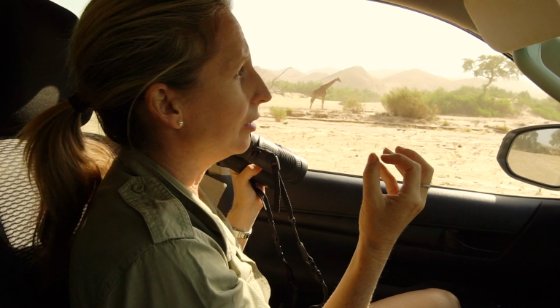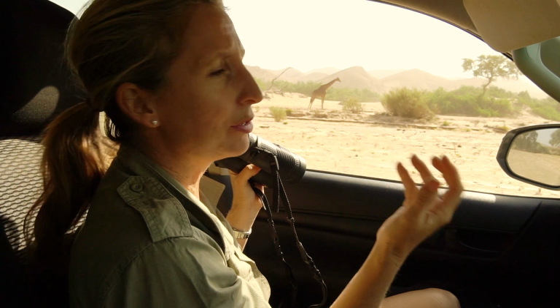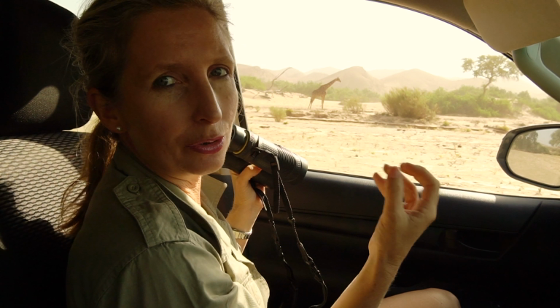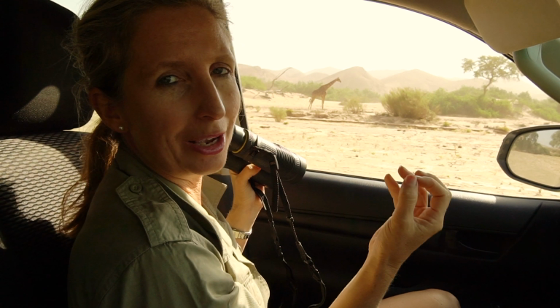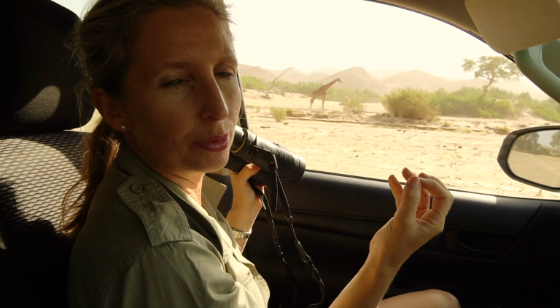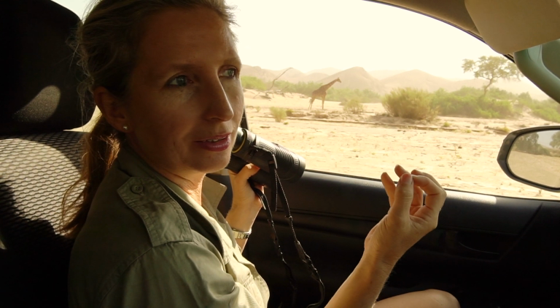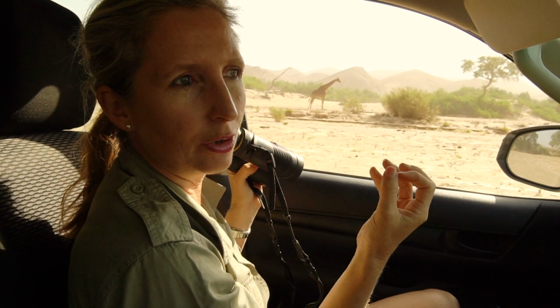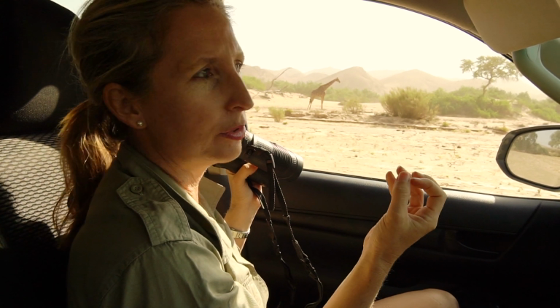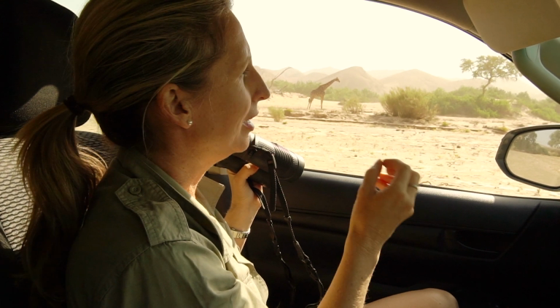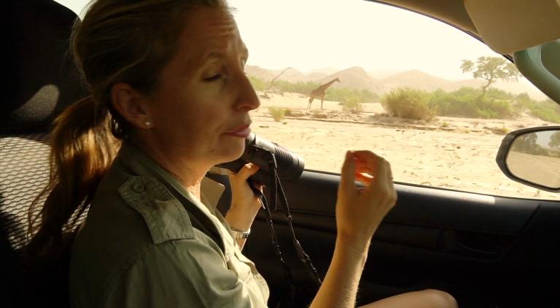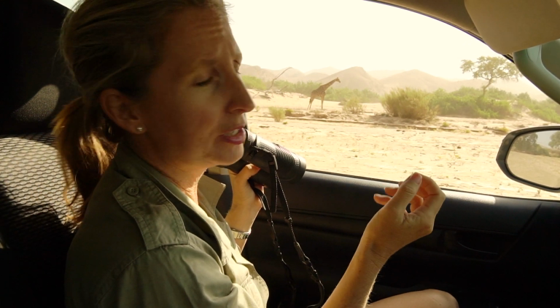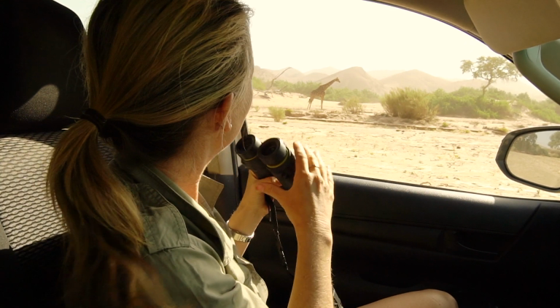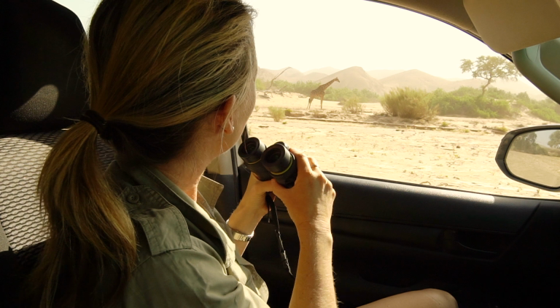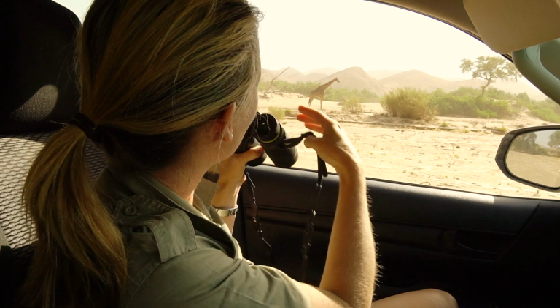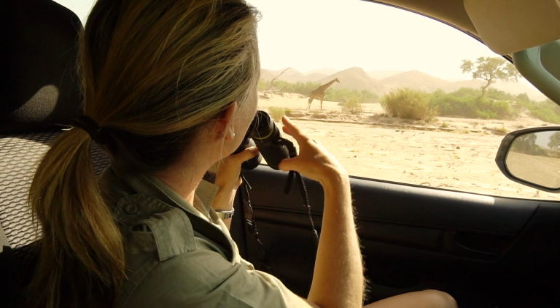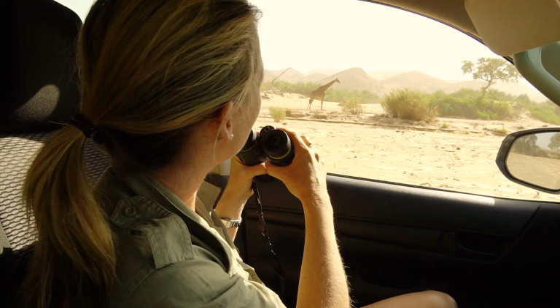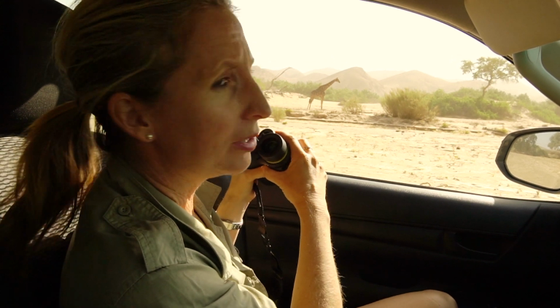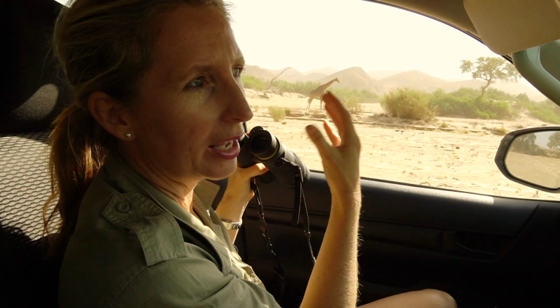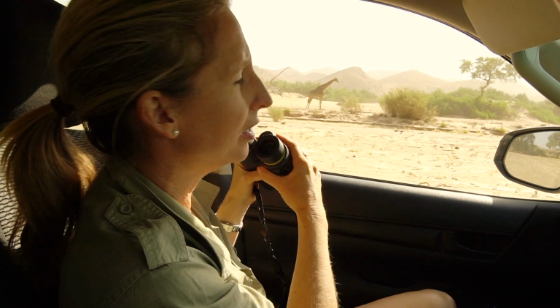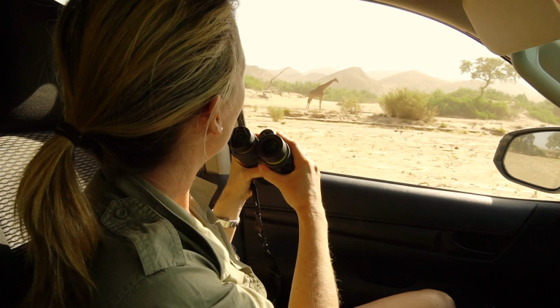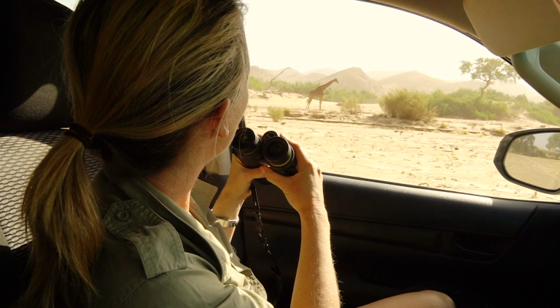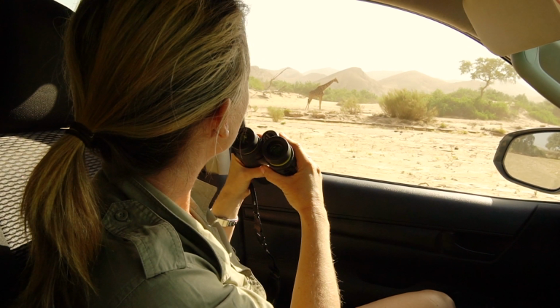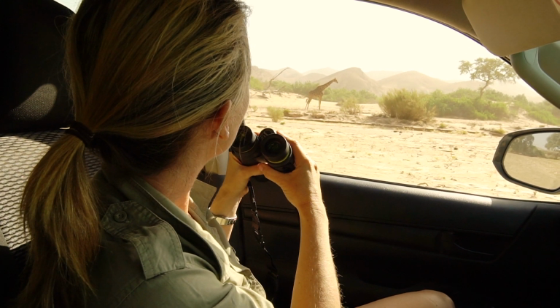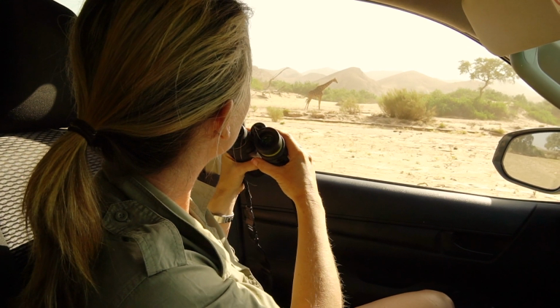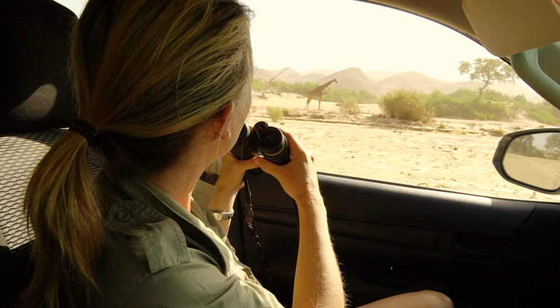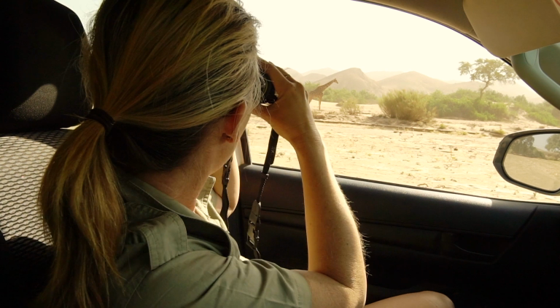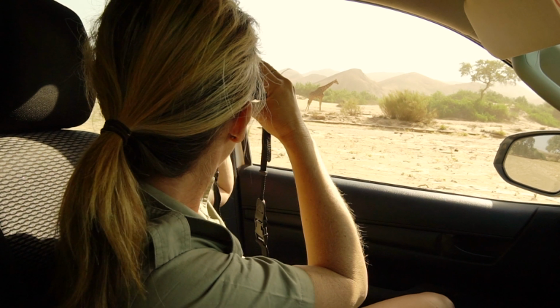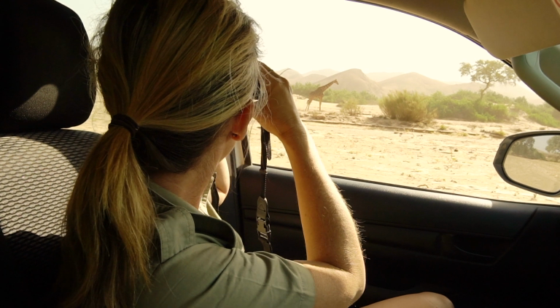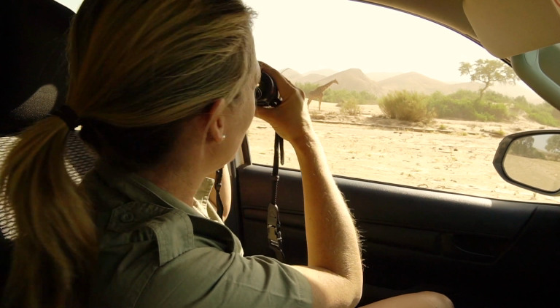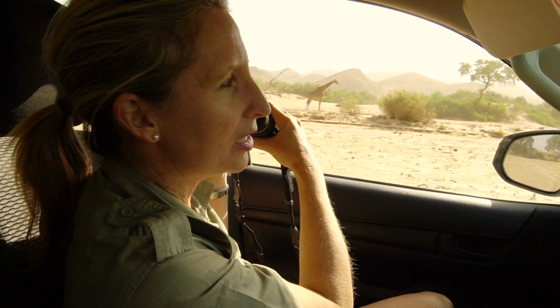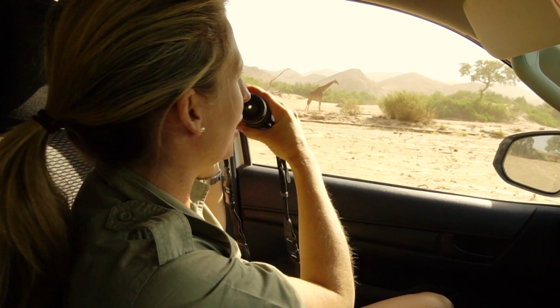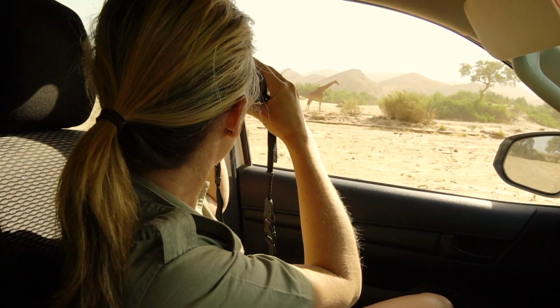The males actually lose their hair on the top of their ossicones from fighting, so this guy here is definitely a male — he's lacking the fur on the top of his ossicones, and he's also a bit darker in colour as well.